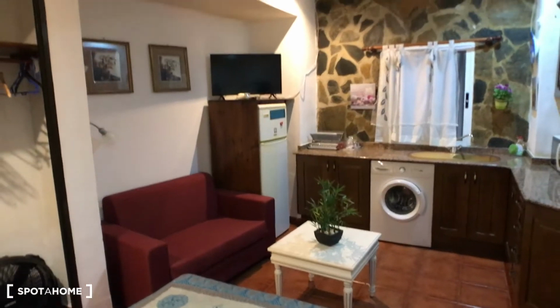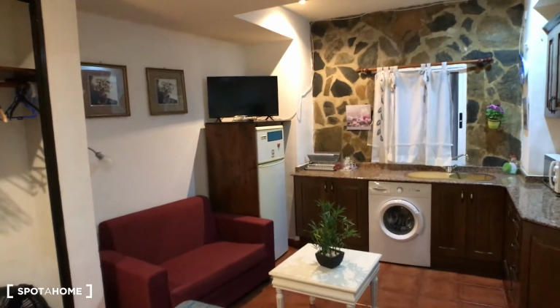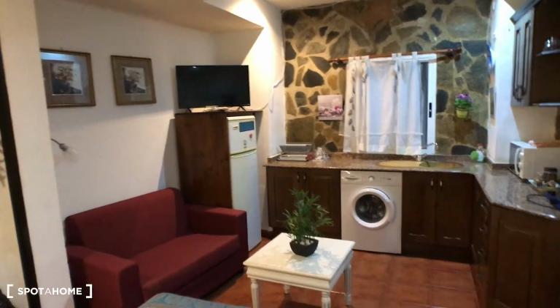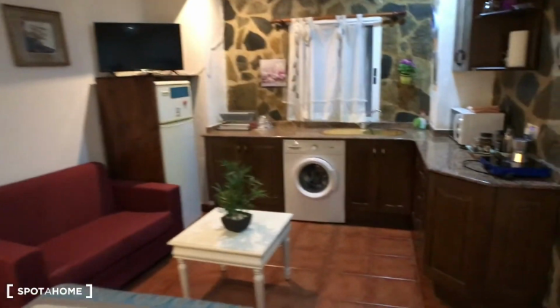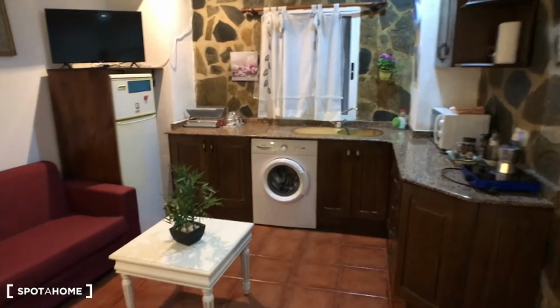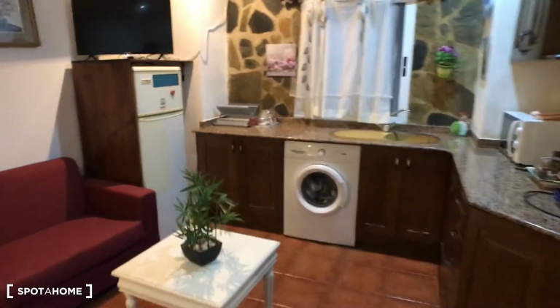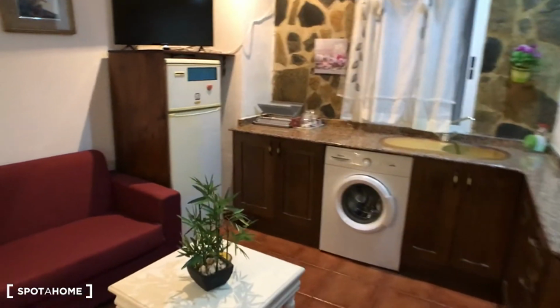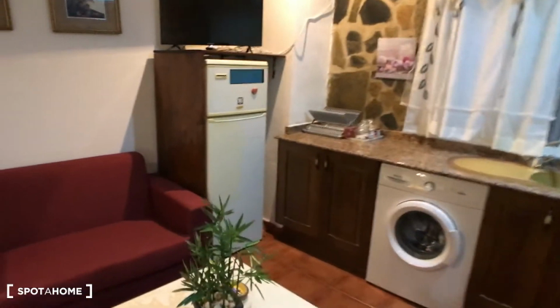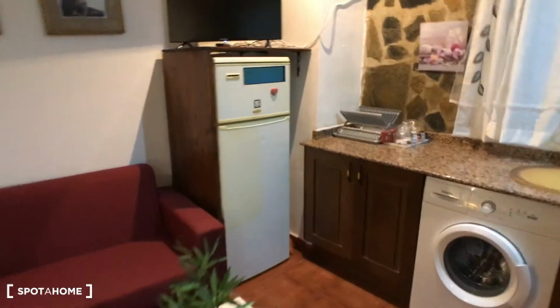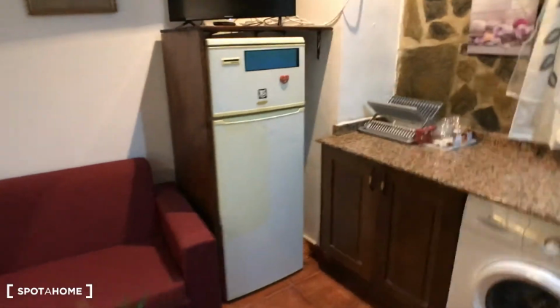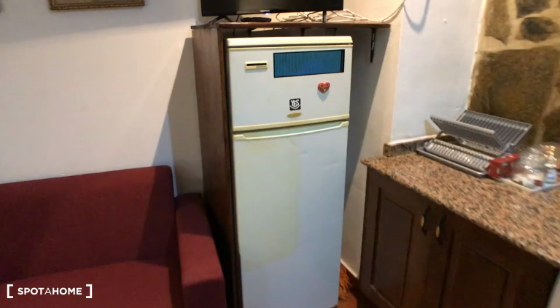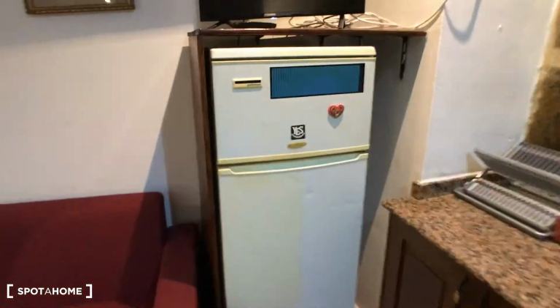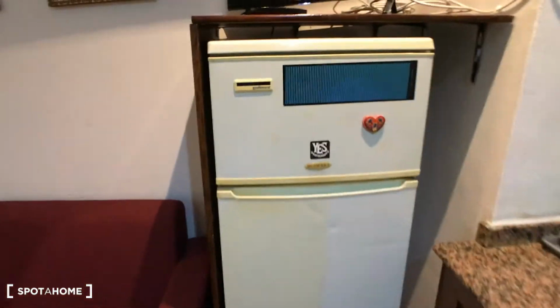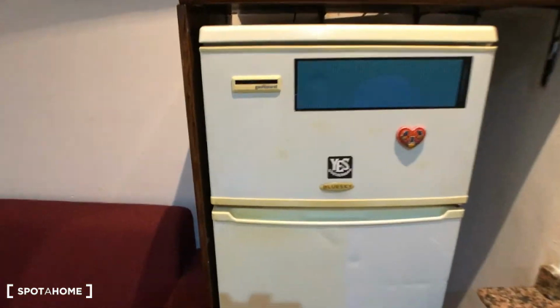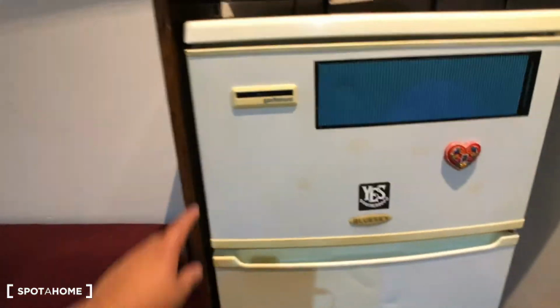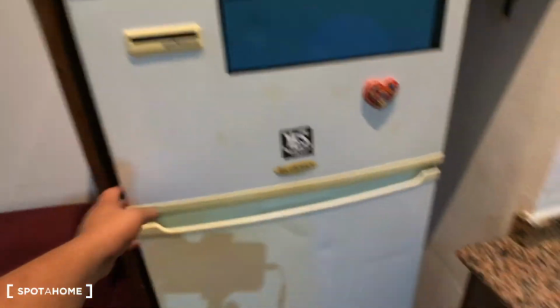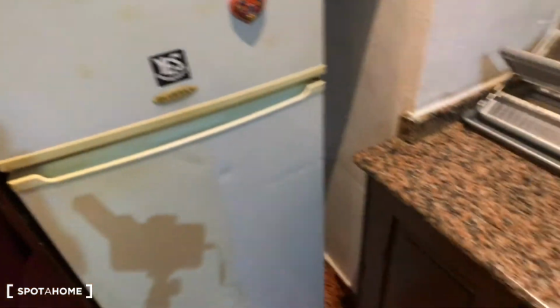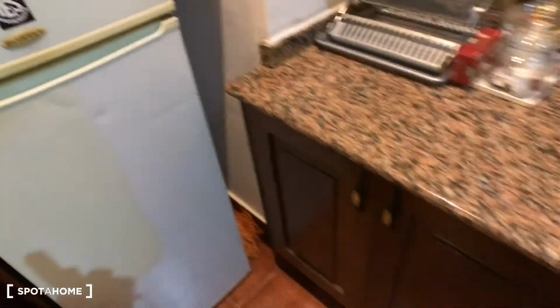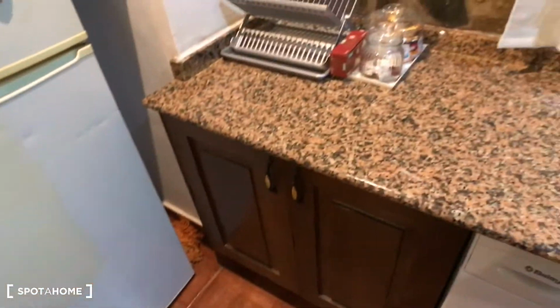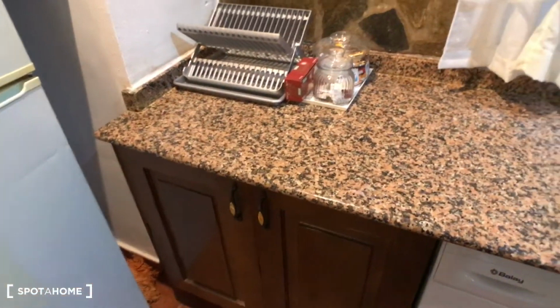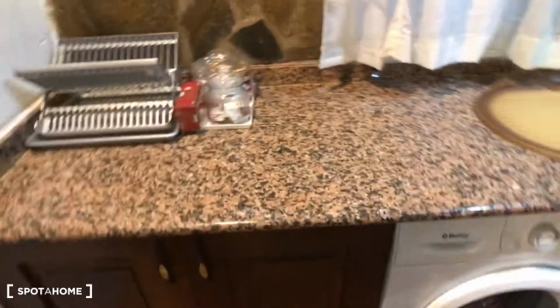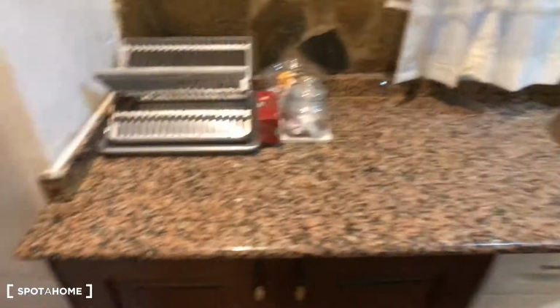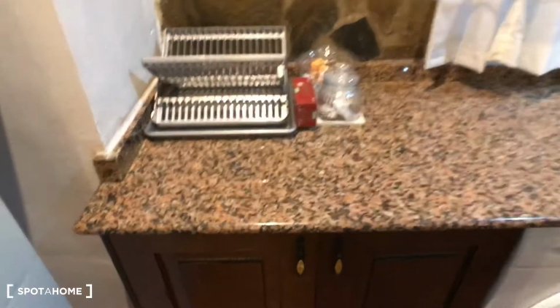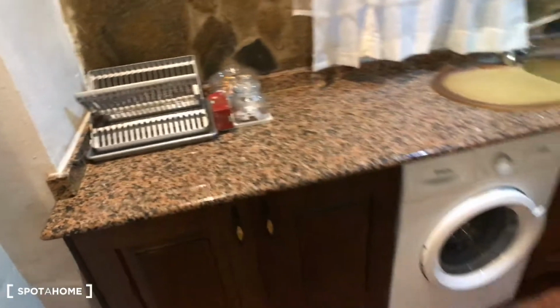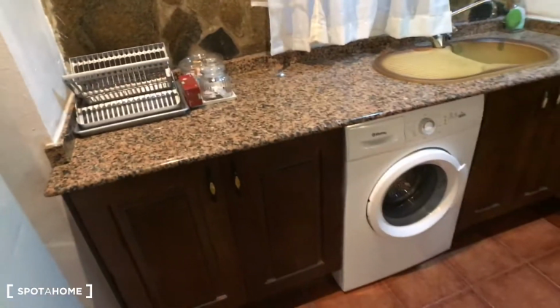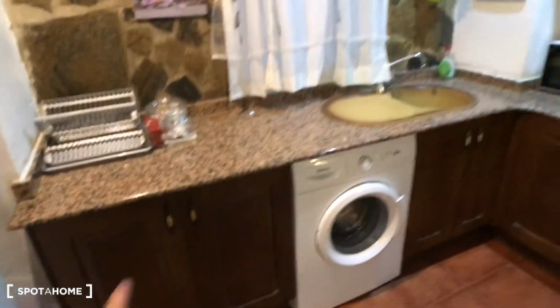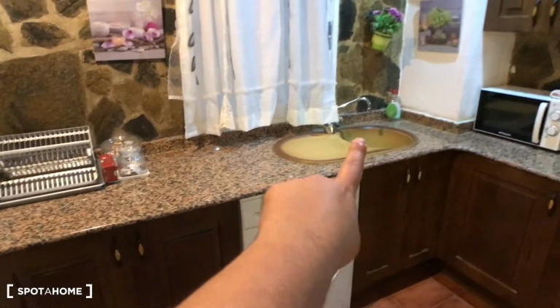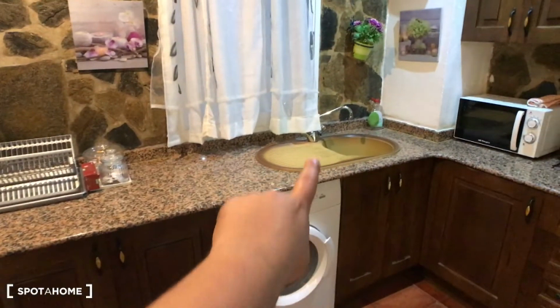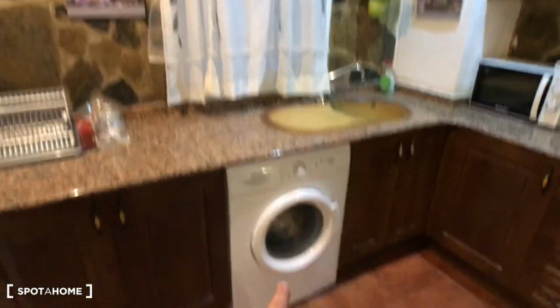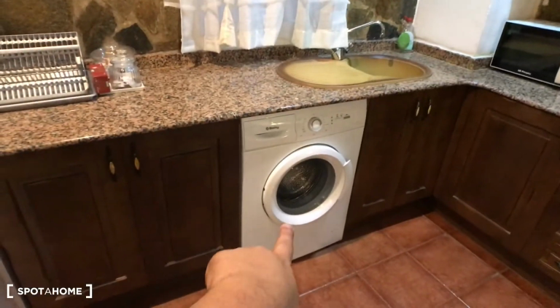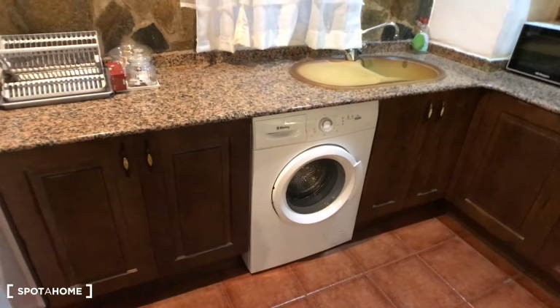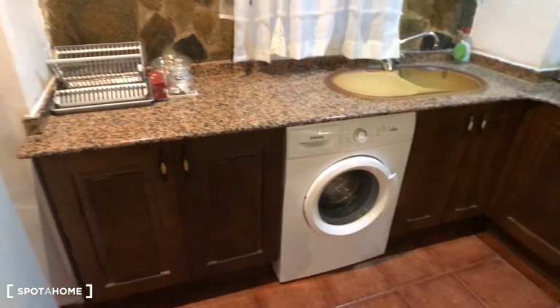This is the view that you have from the kitchen as well. Here you have a fridge with a freezer, and then here you have the kitchen area. You have the sink over there, and you have a washing machine.